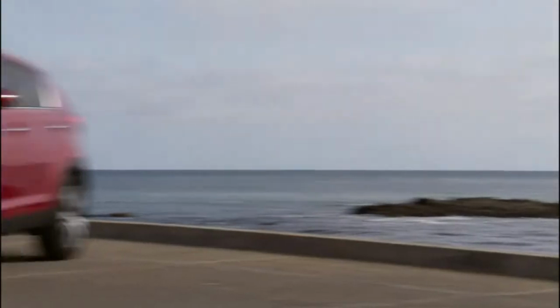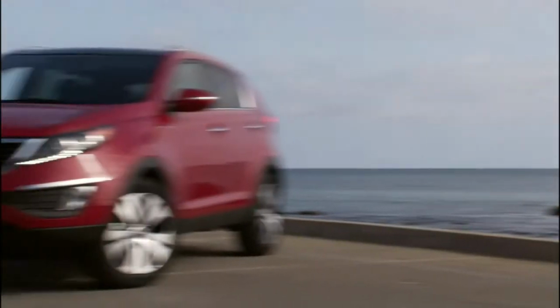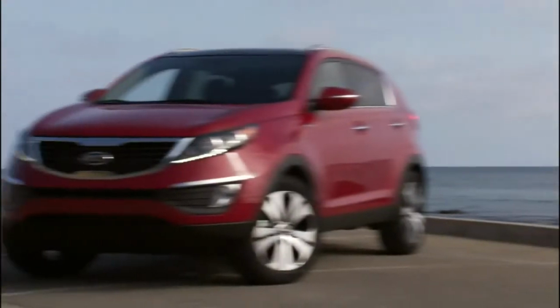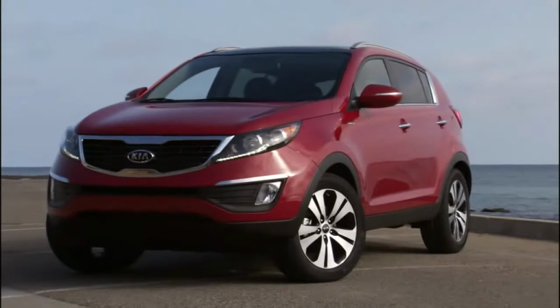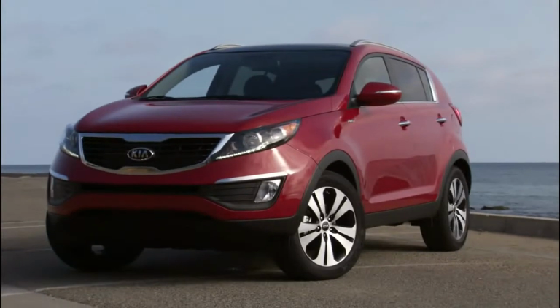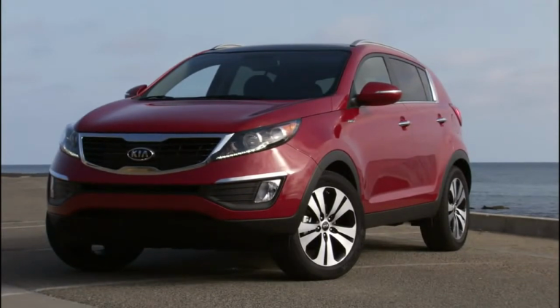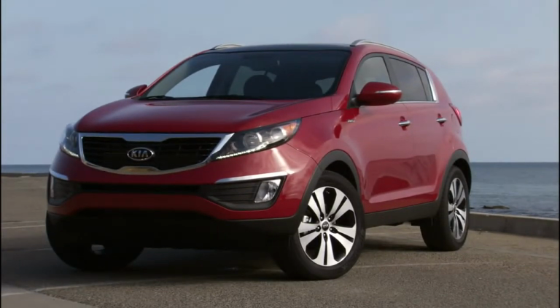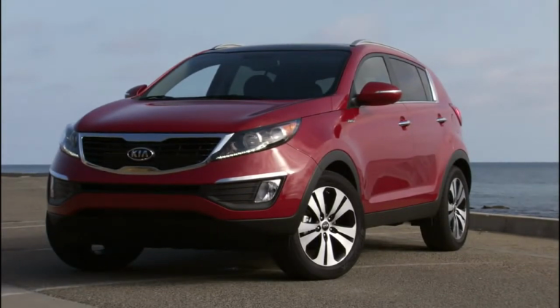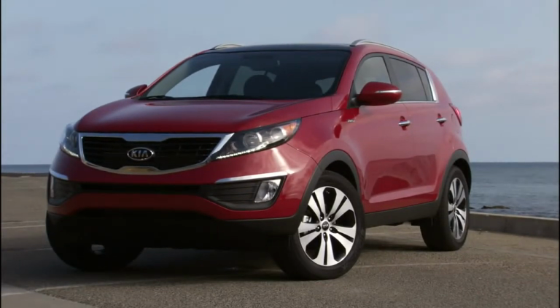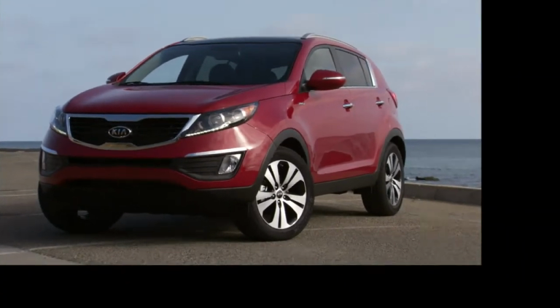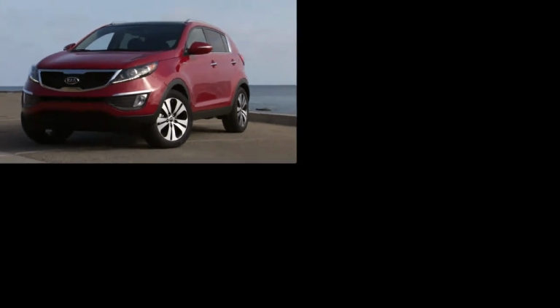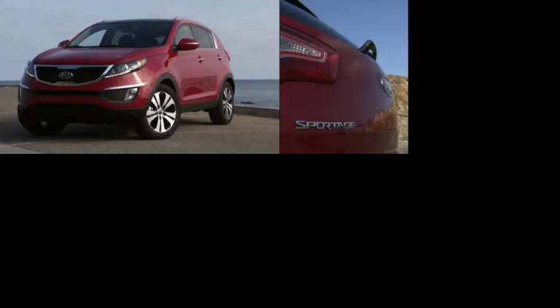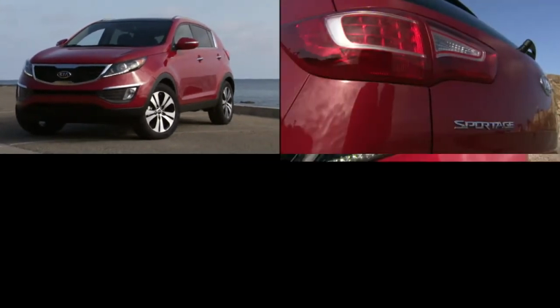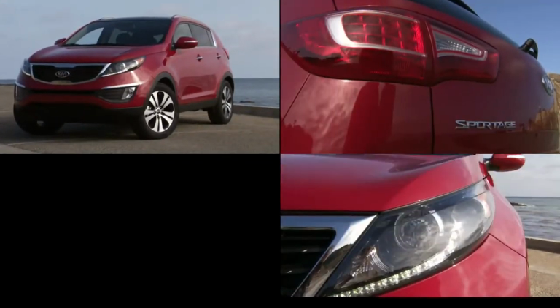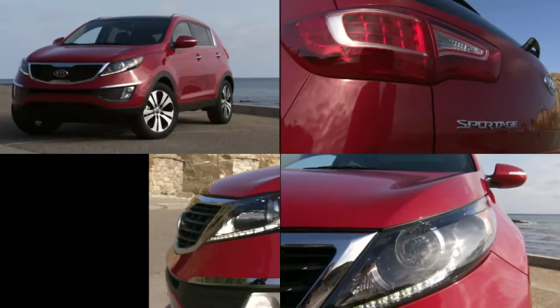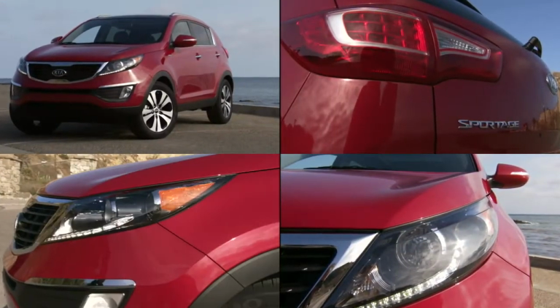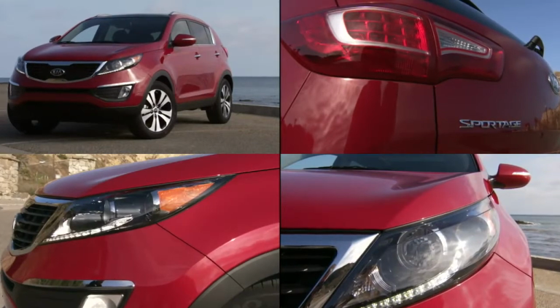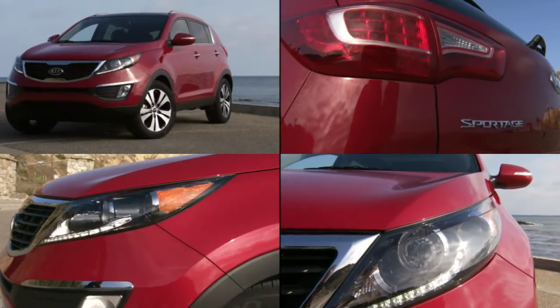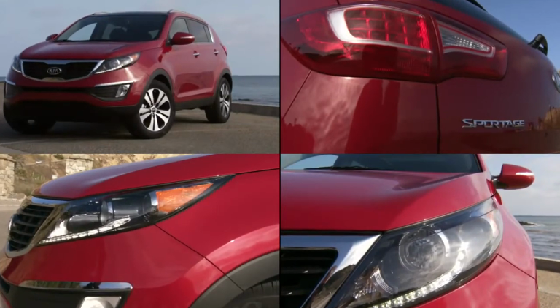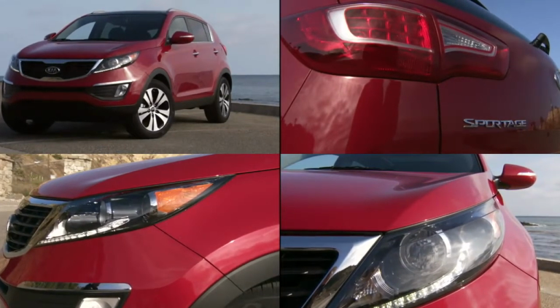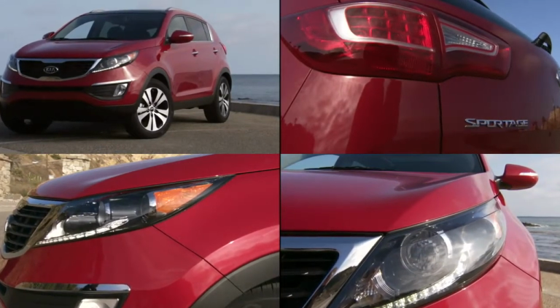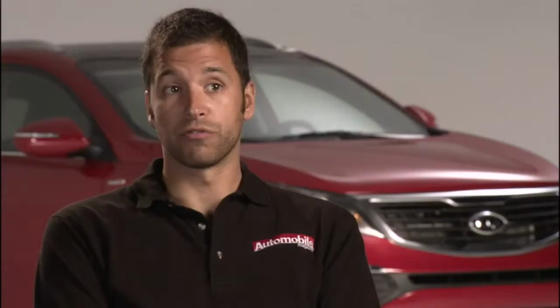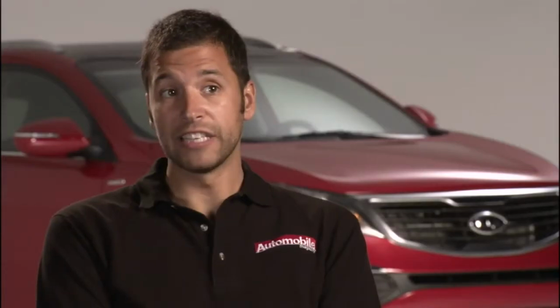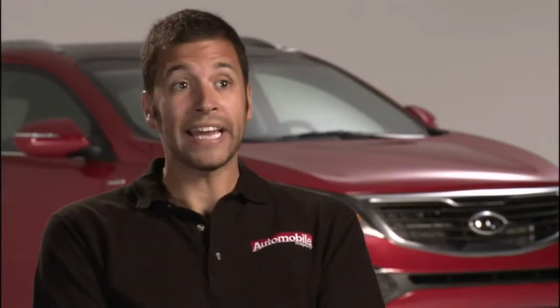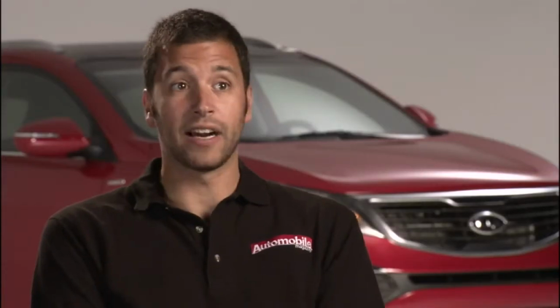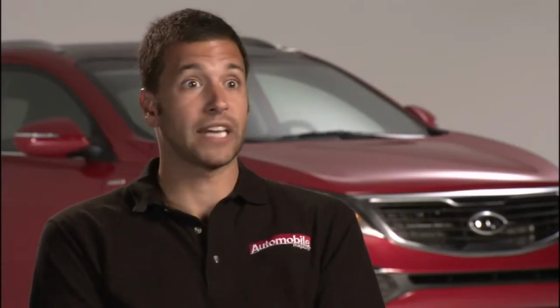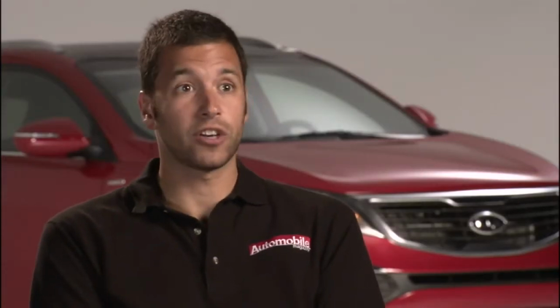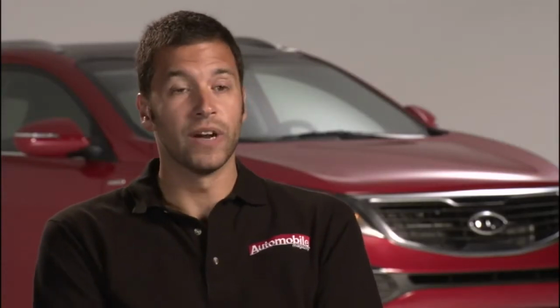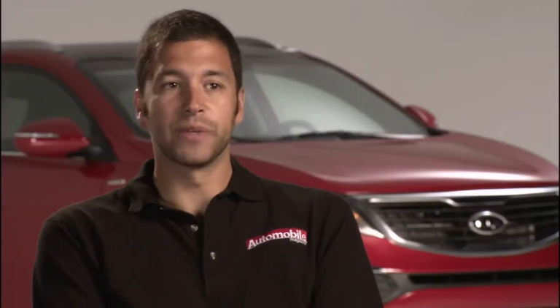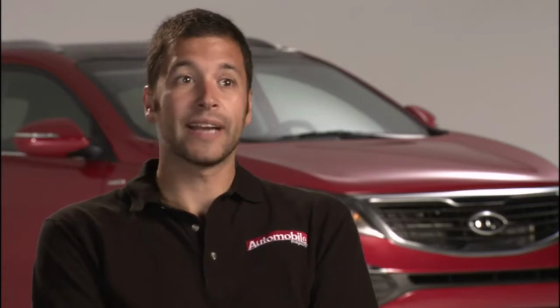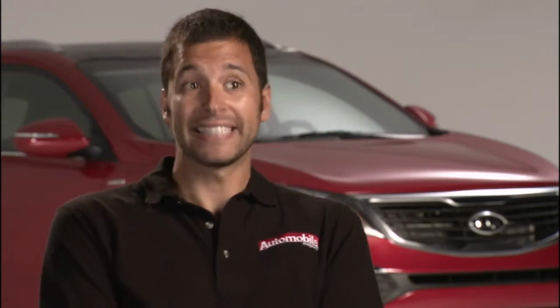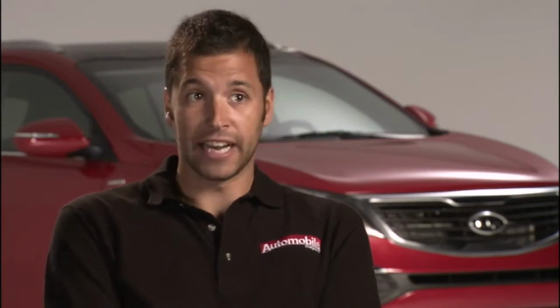If we're being honest, you don't usually think about high style when talking about a small SUV, but the Sportage is a little bit different. It actually debuted at the Geneva Auto Show, which is a really swanky, upscale auto show, and it was designed by an Italian guy.